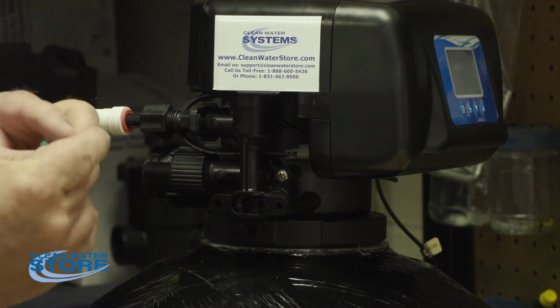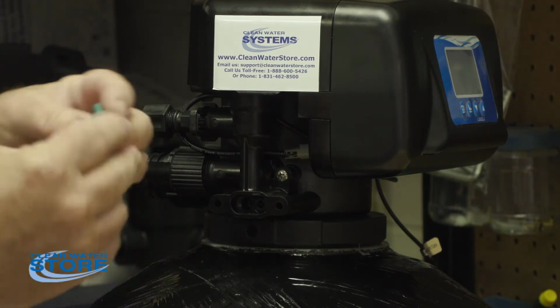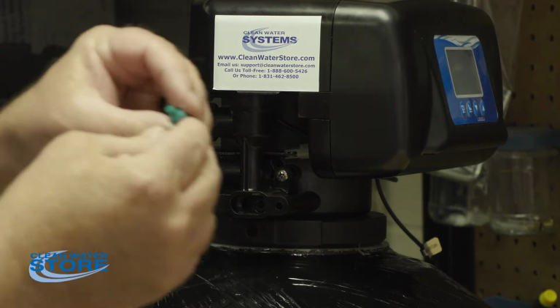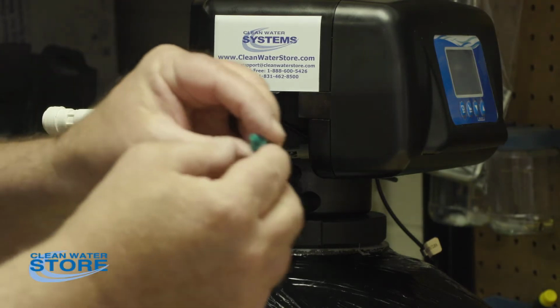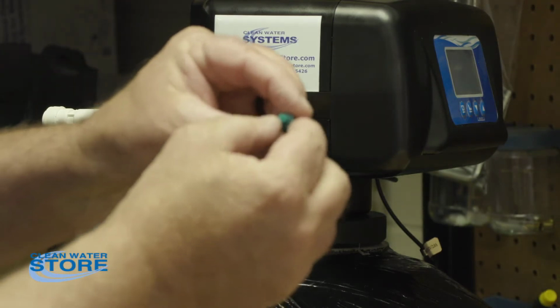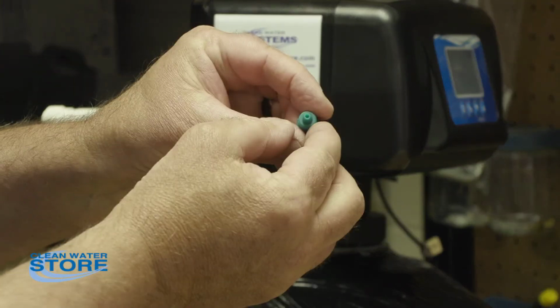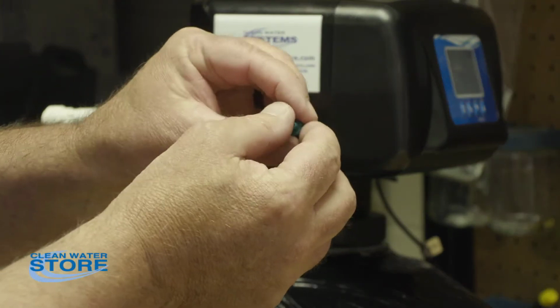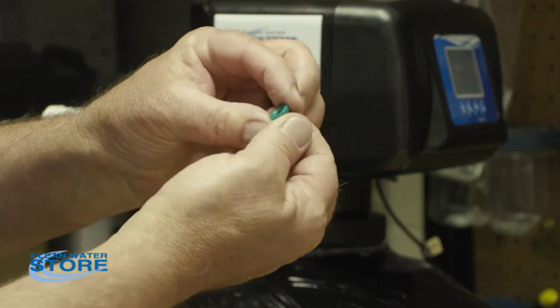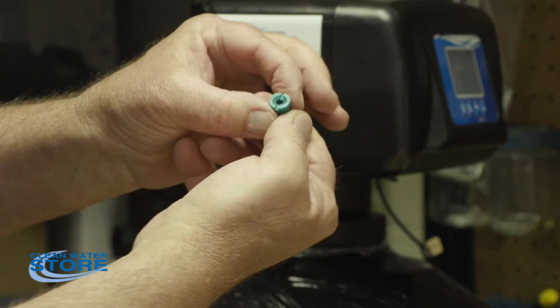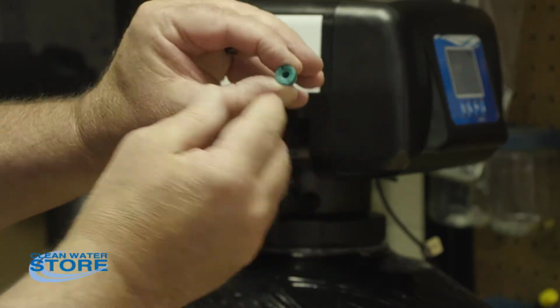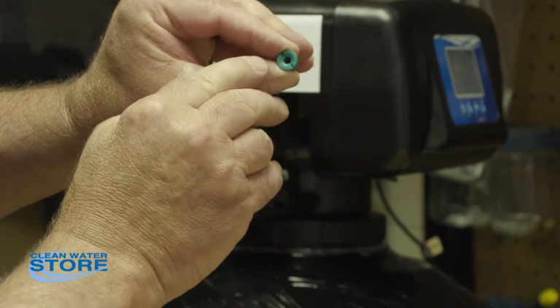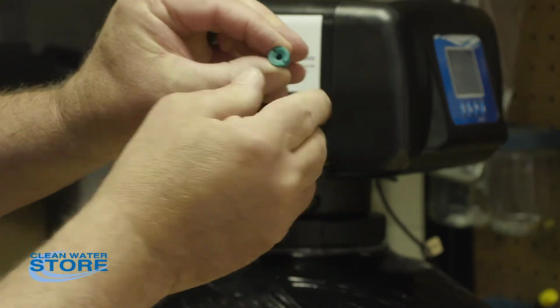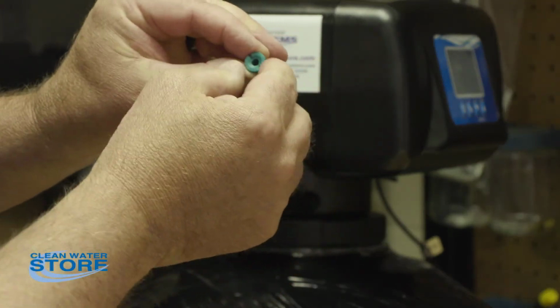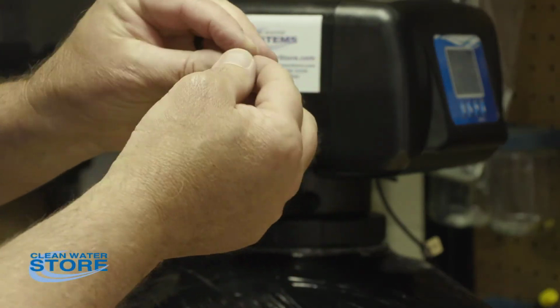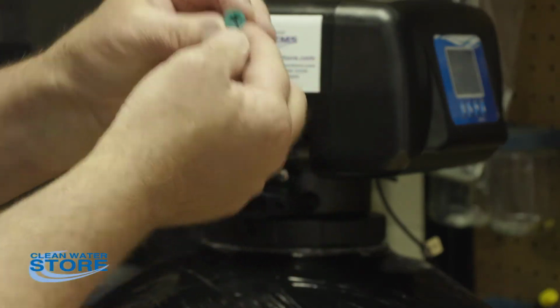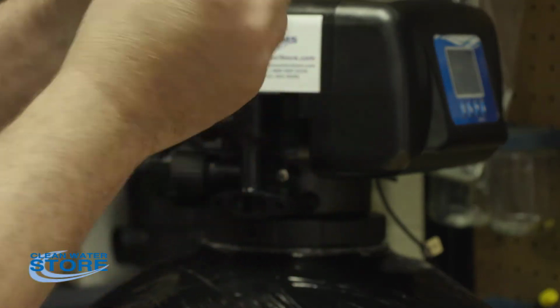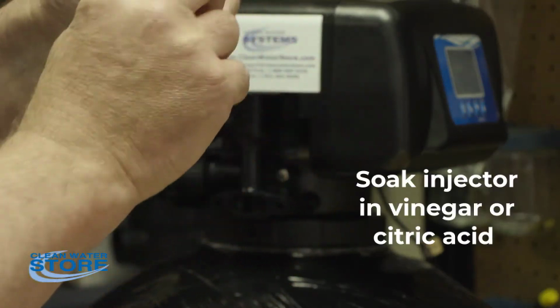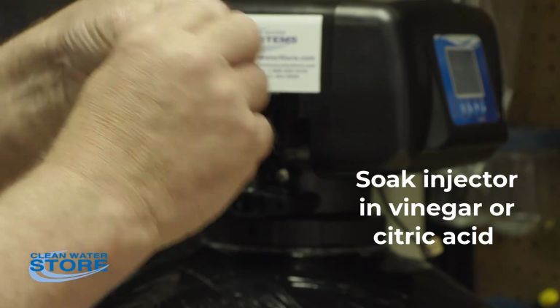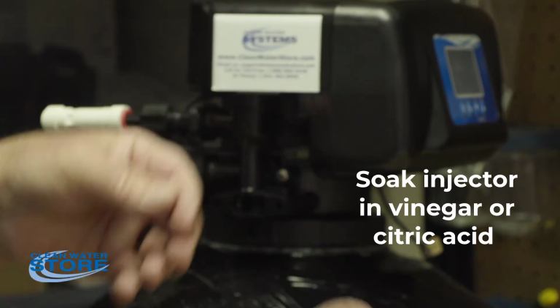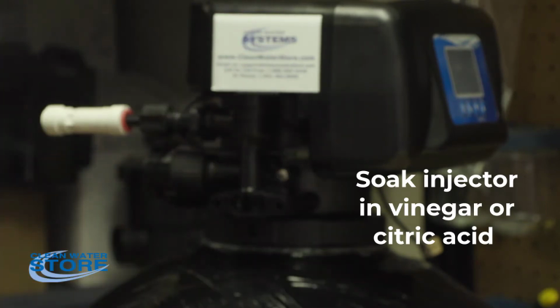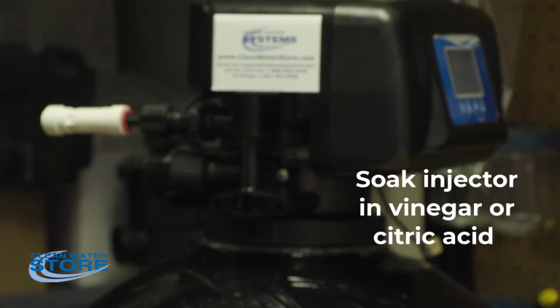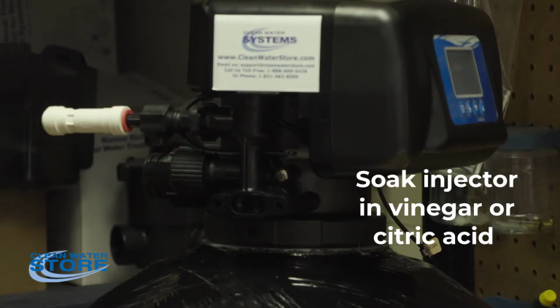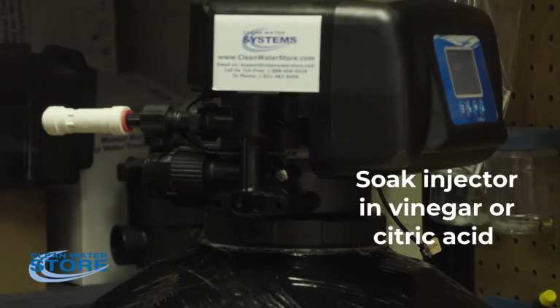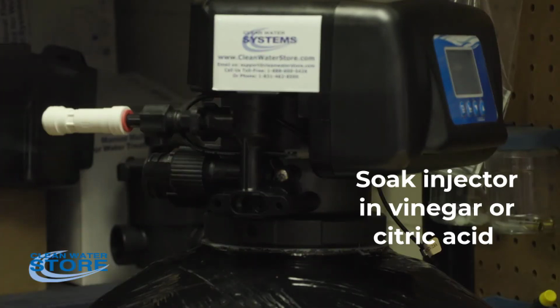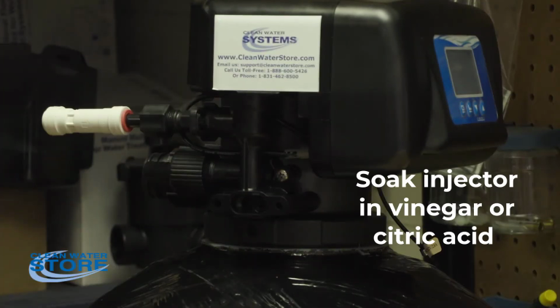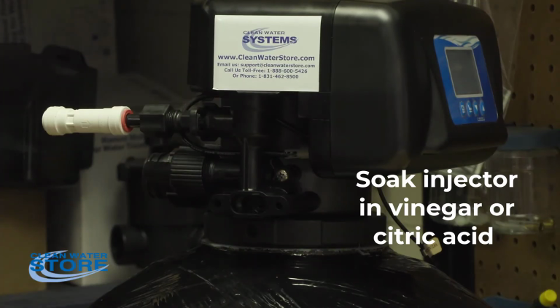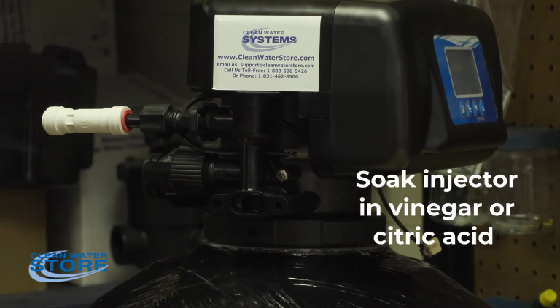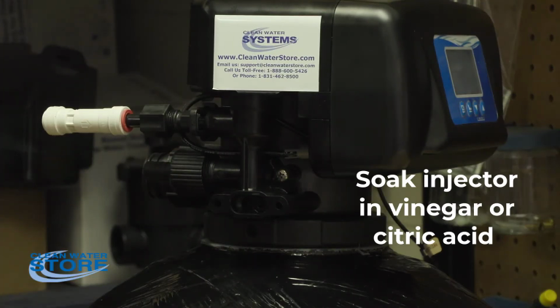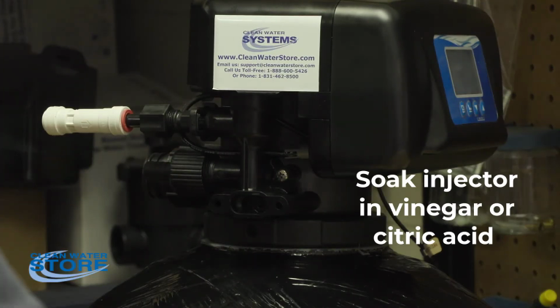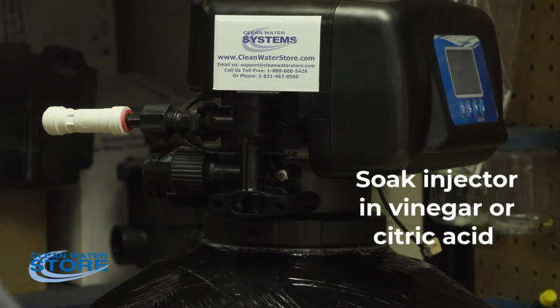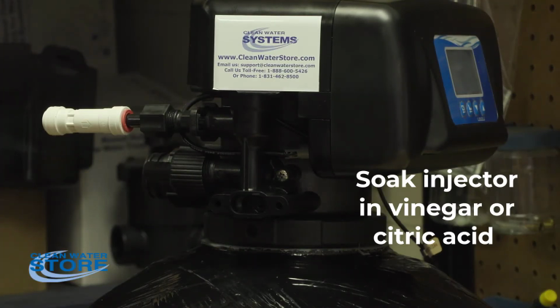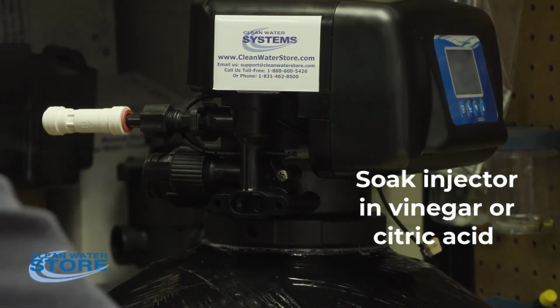You see the hole here through the injector. What you're going to want to do is soak that in some vinegar — warm water, vinegar. Loosen that up.